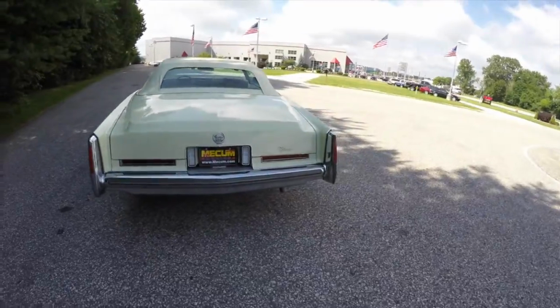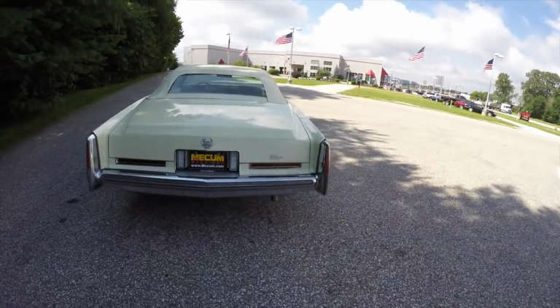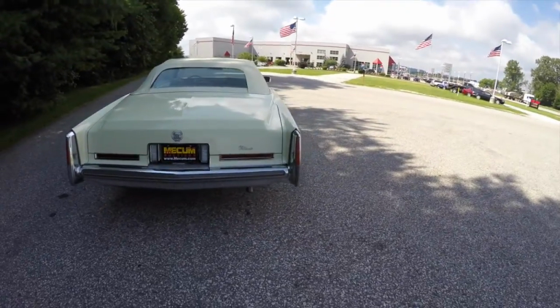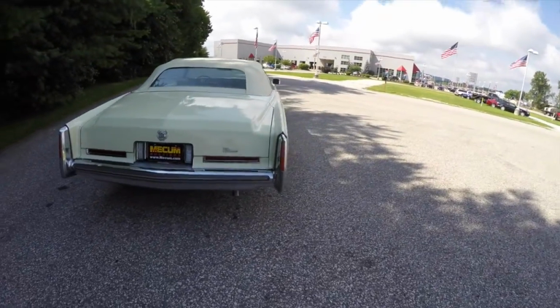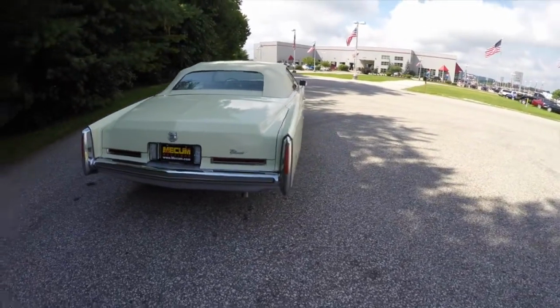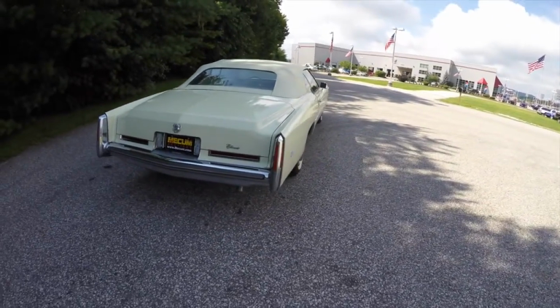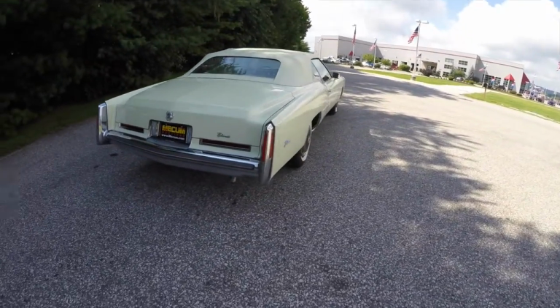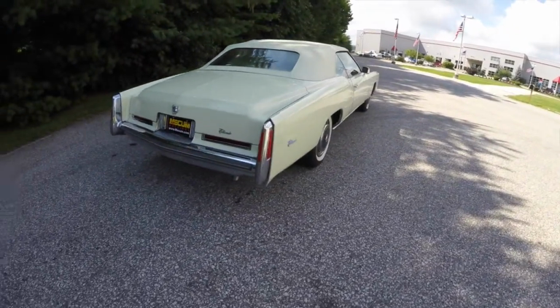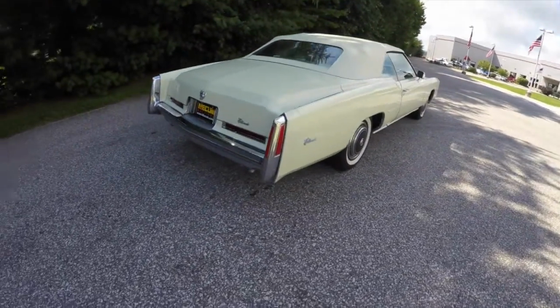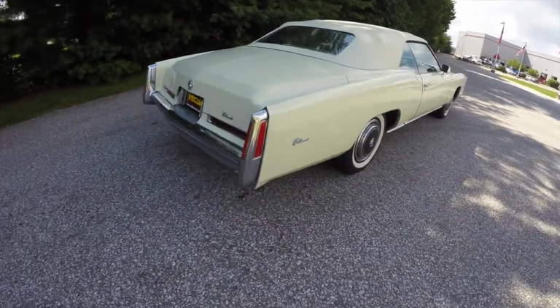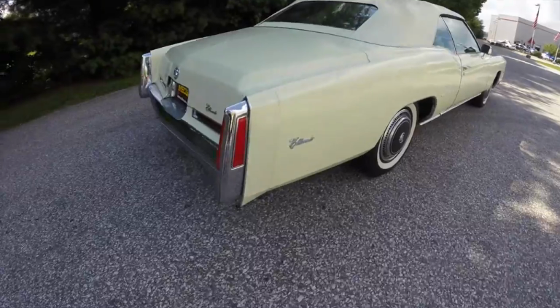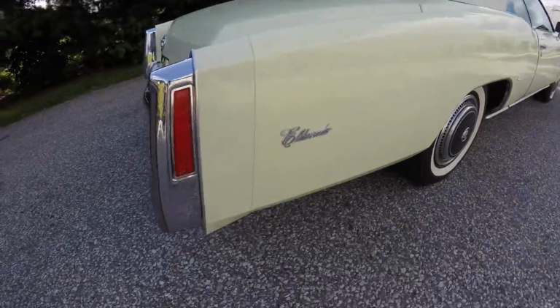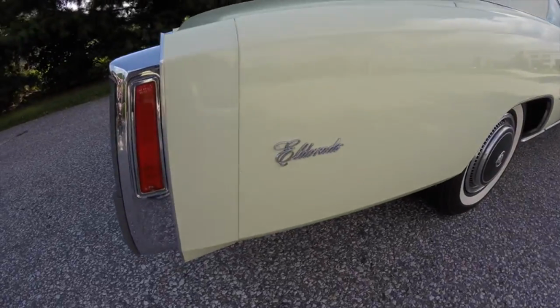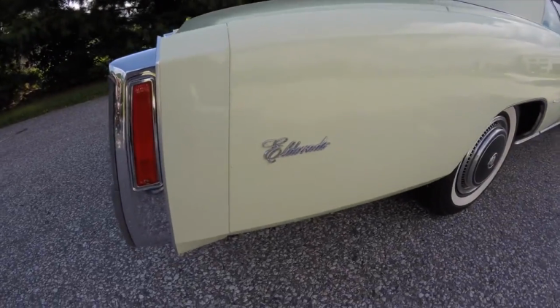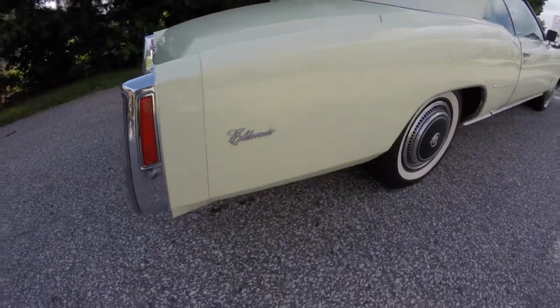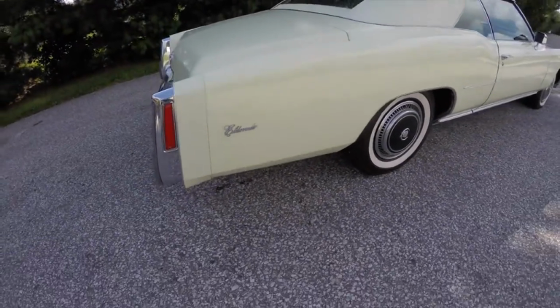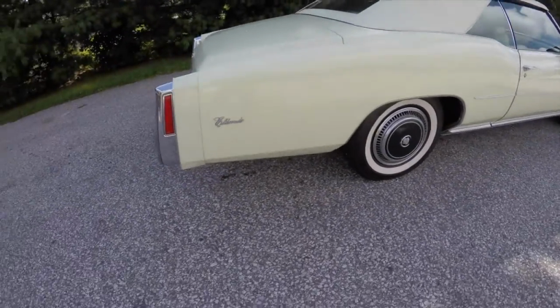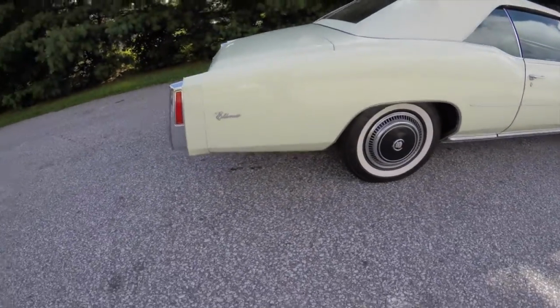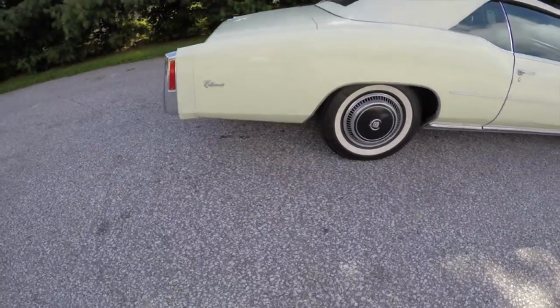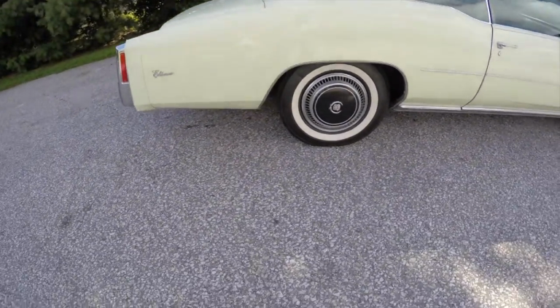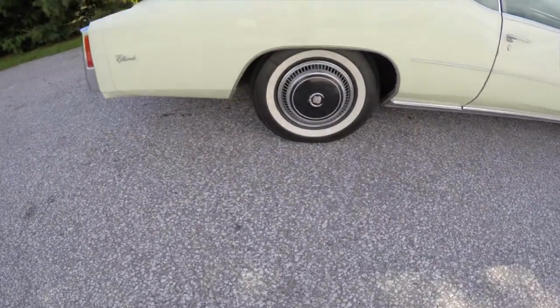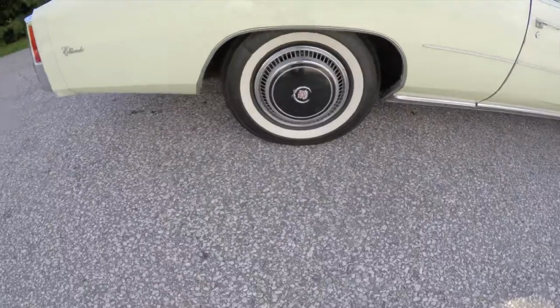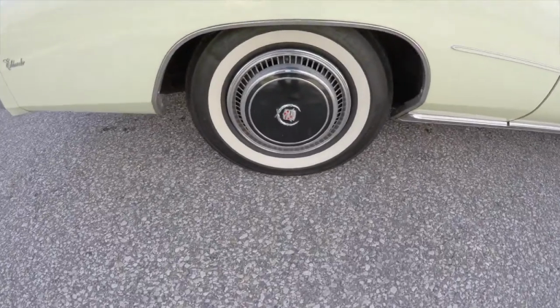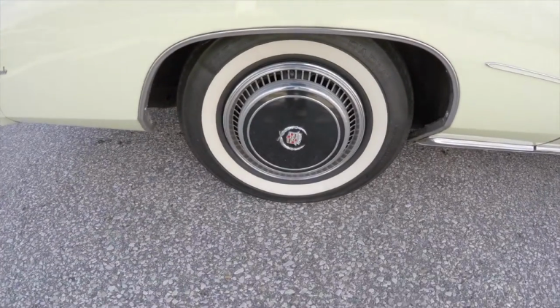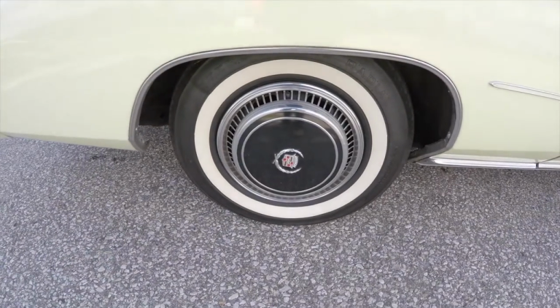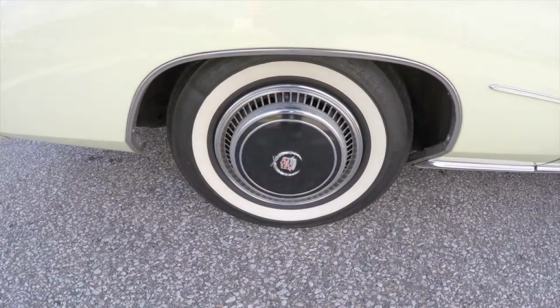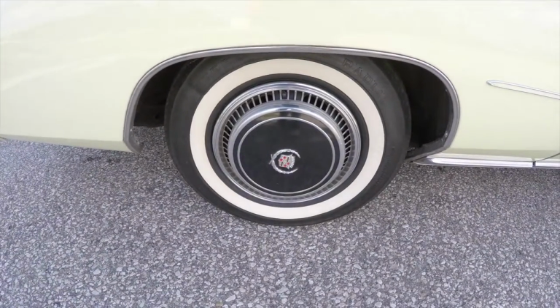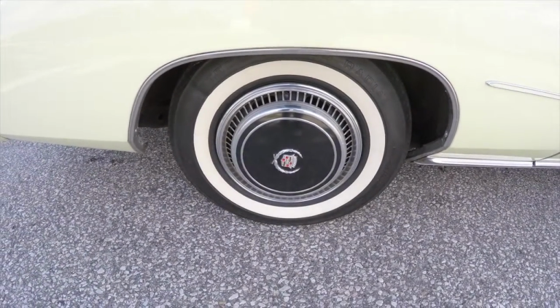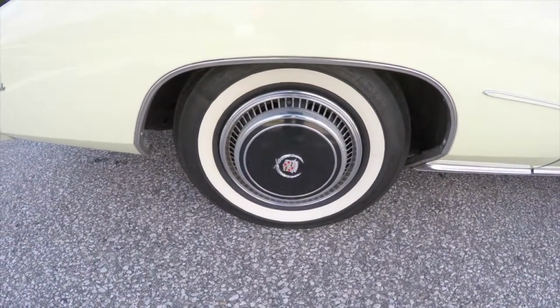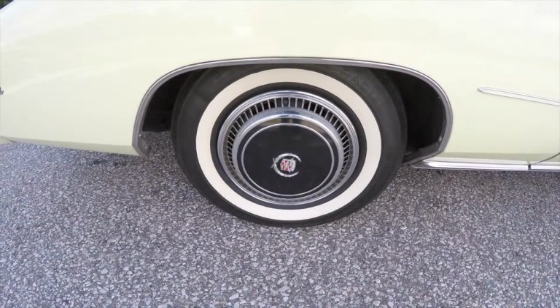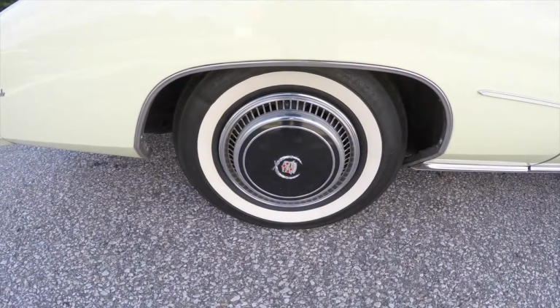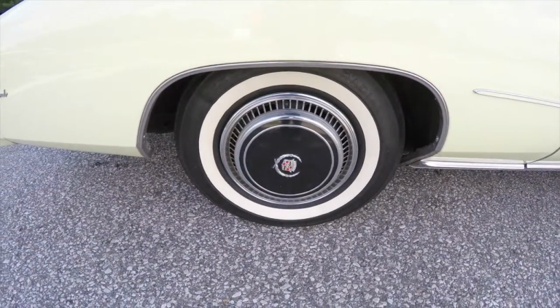The vehicle does have a matching convertible top. It has 15-inch steel wheels with black painted hubcaps.